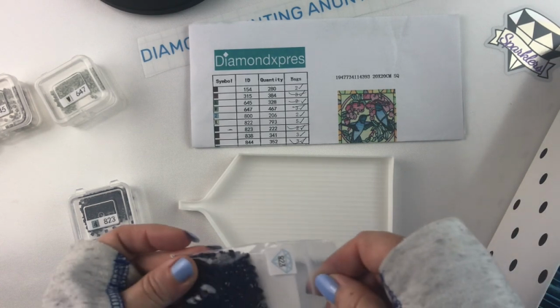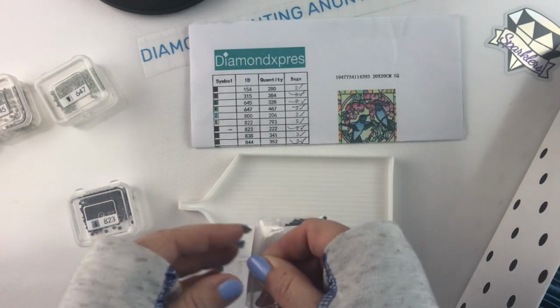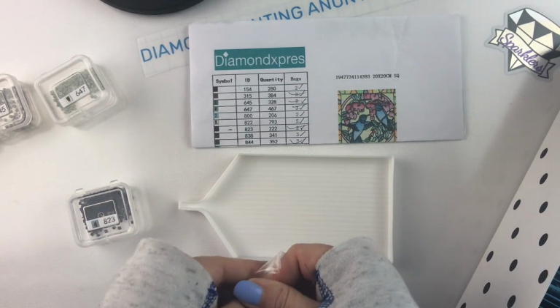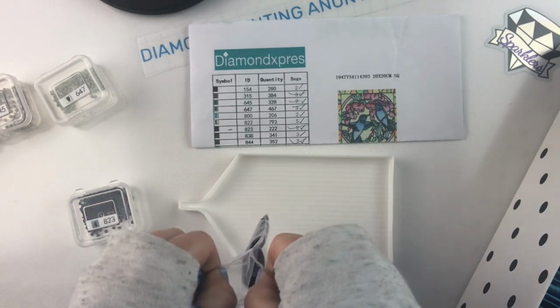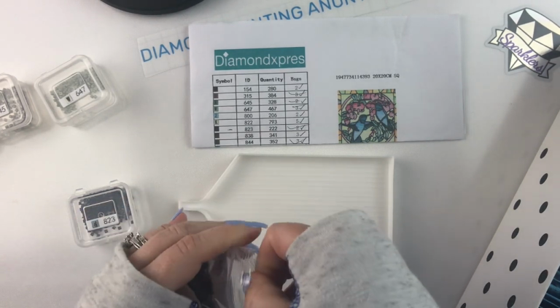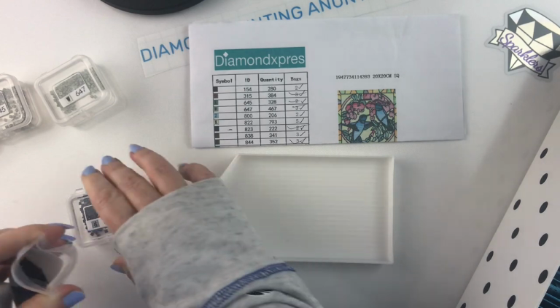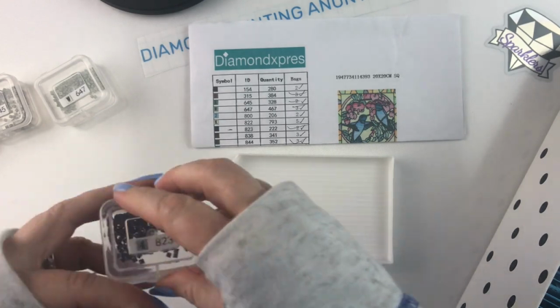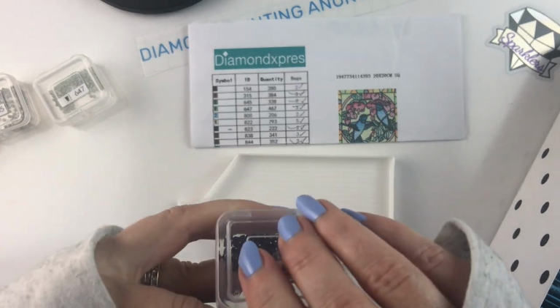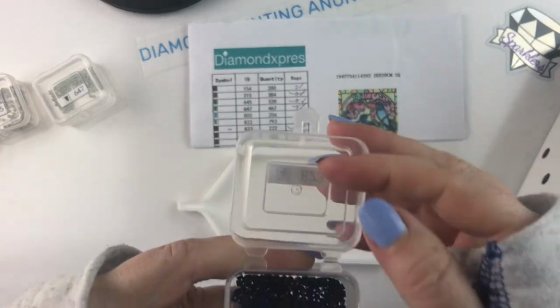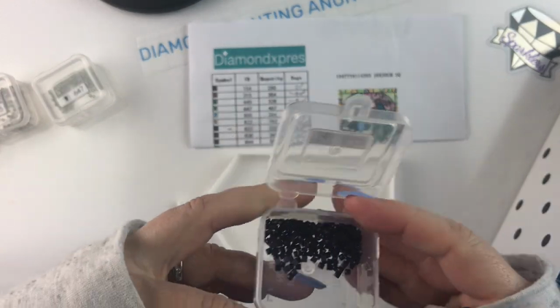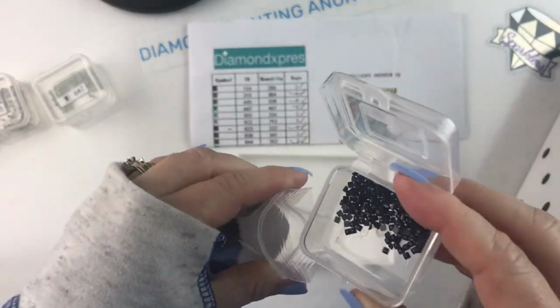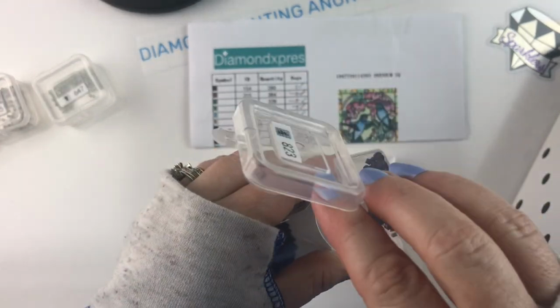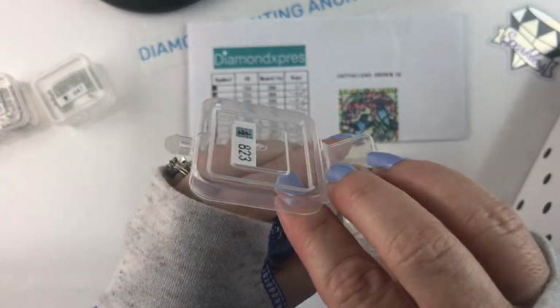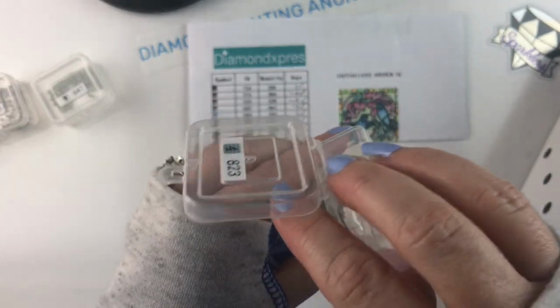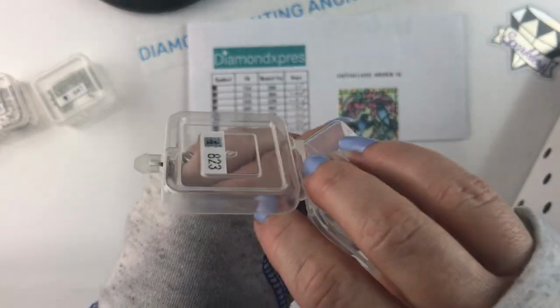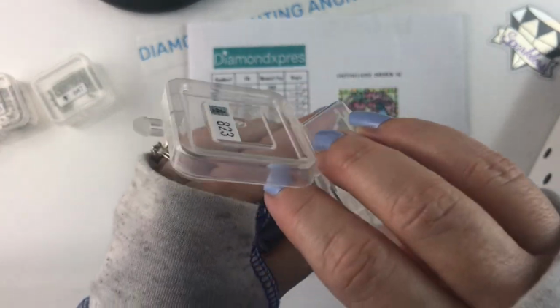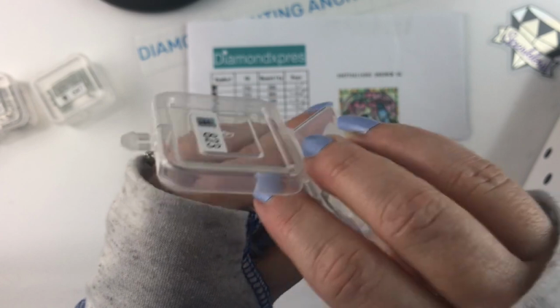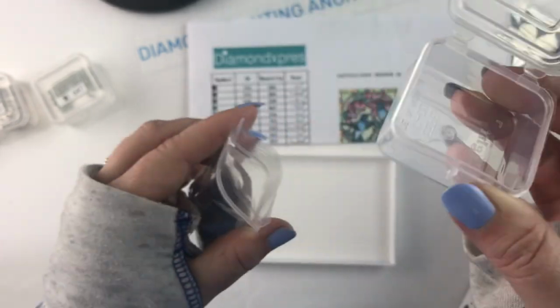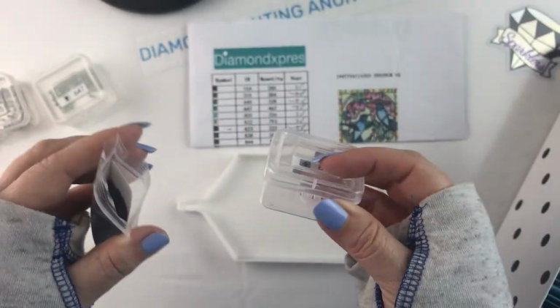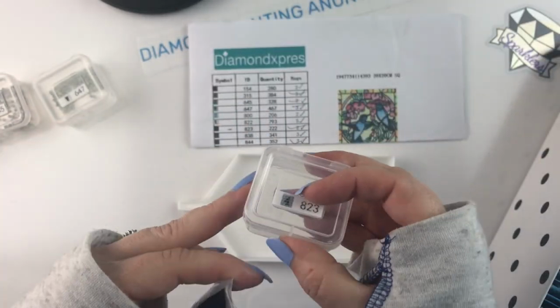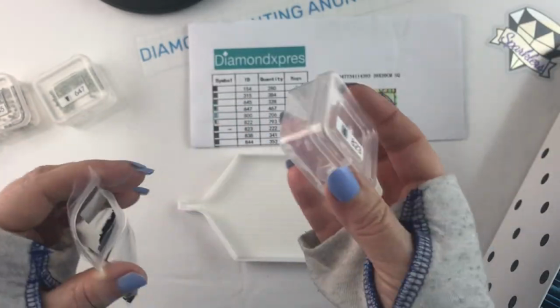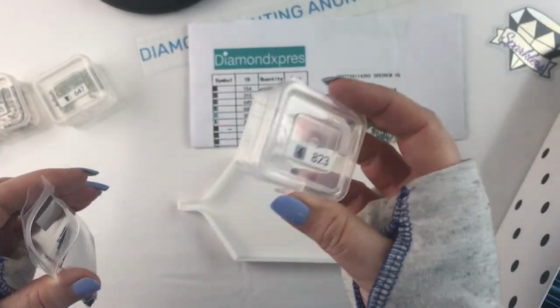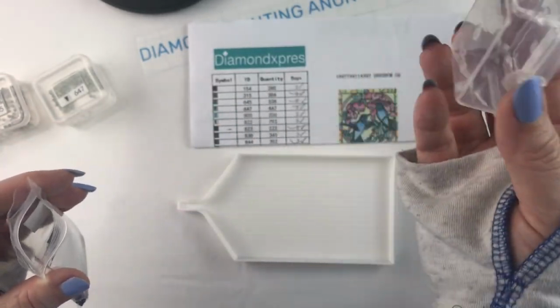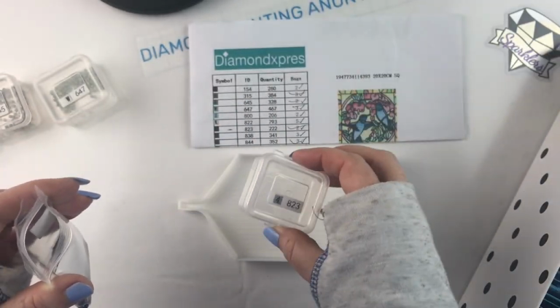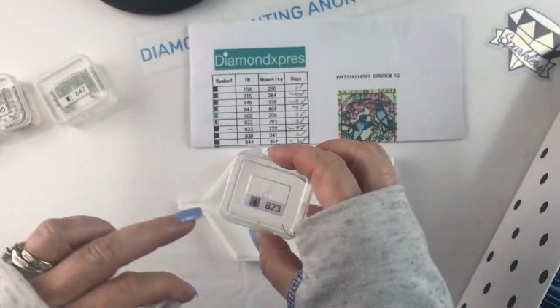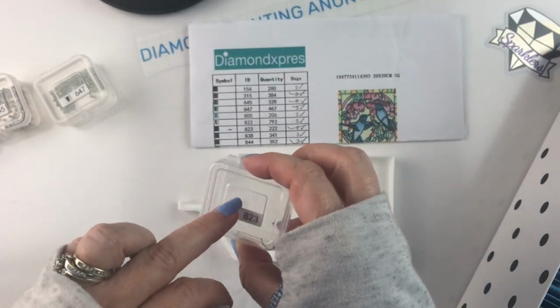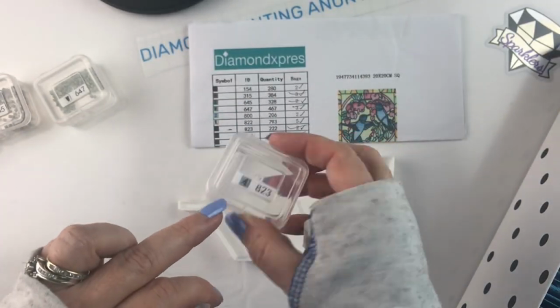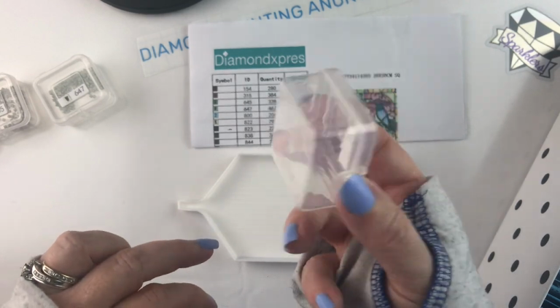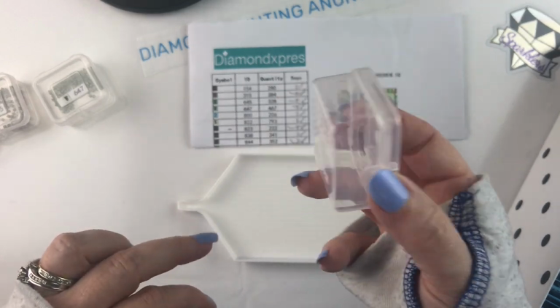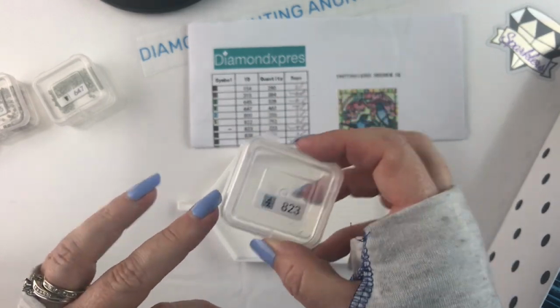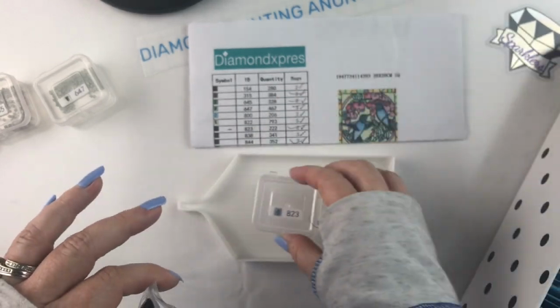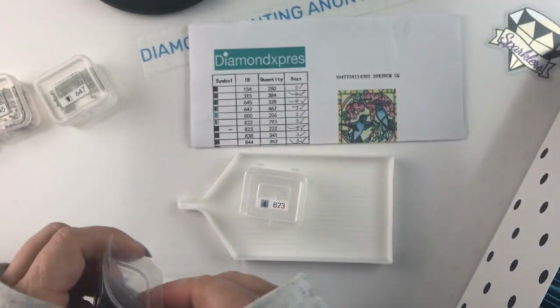I've been a lot happier with these than I had anticipated. I bought two containers of these — they're 25-piece sets. They come with 24 little containers like this and then one big container.